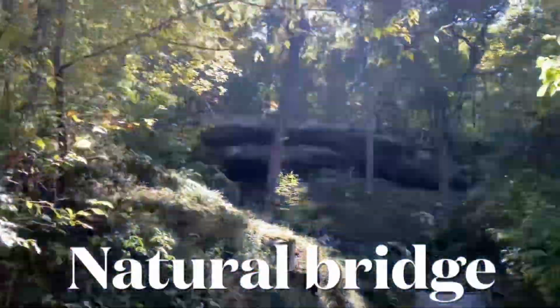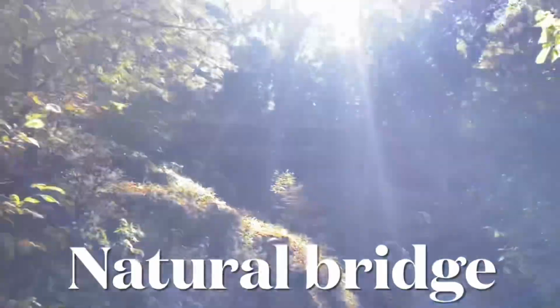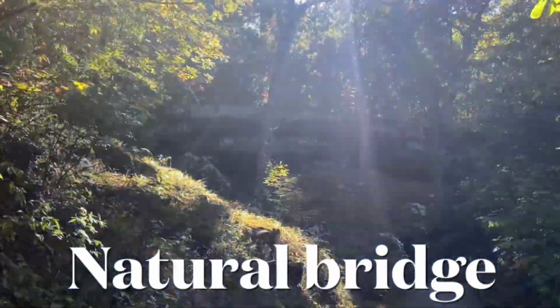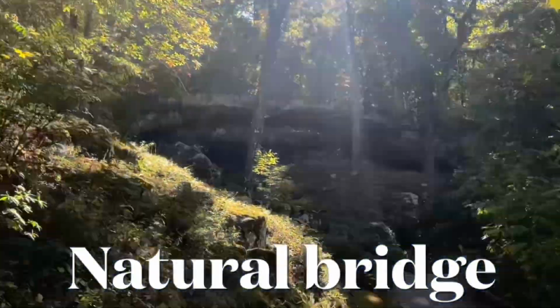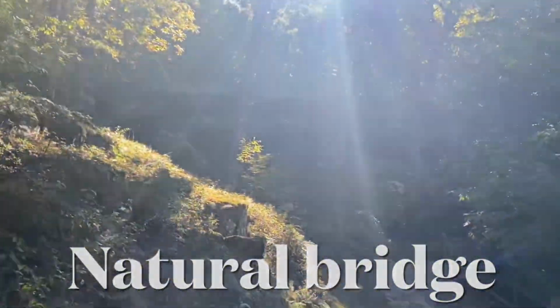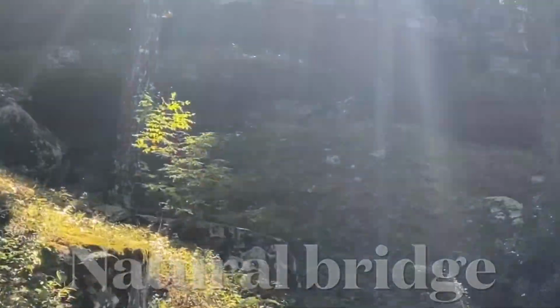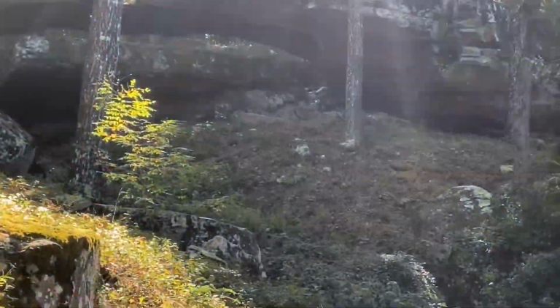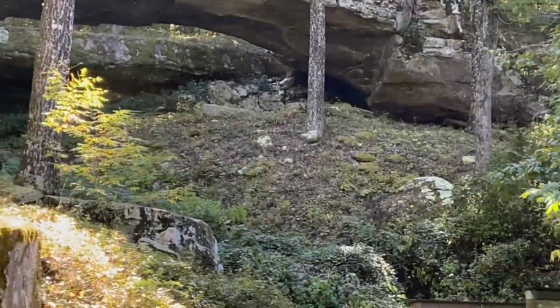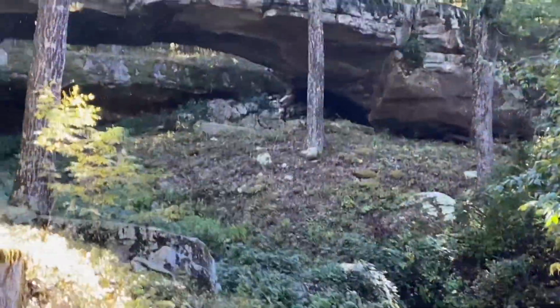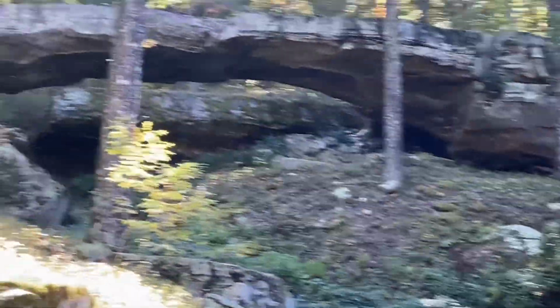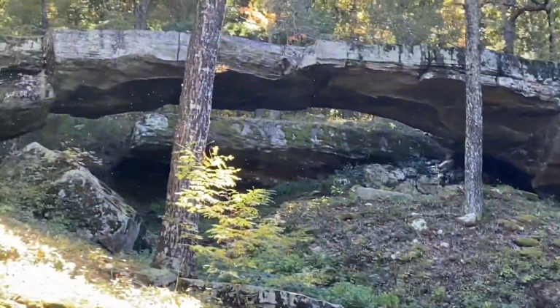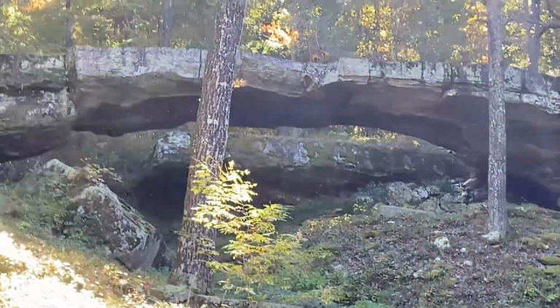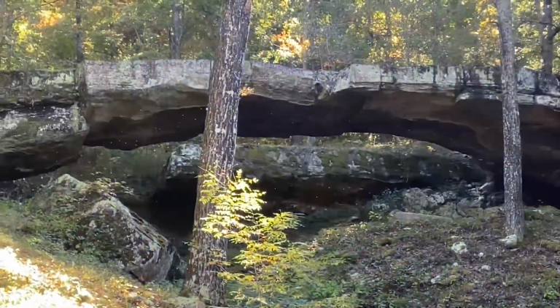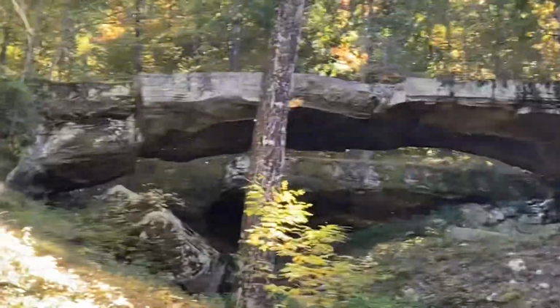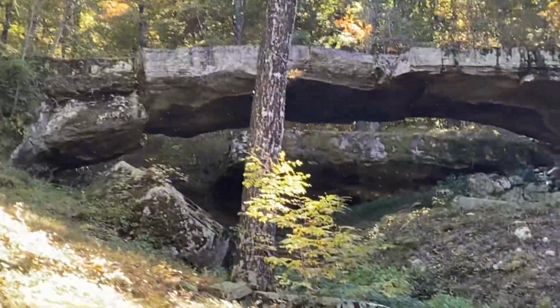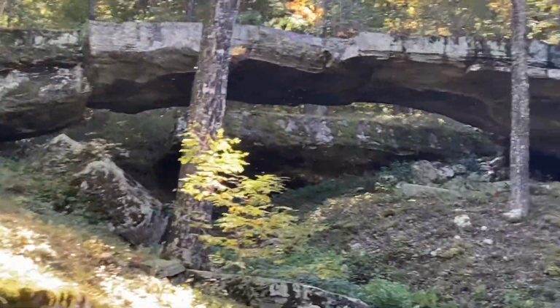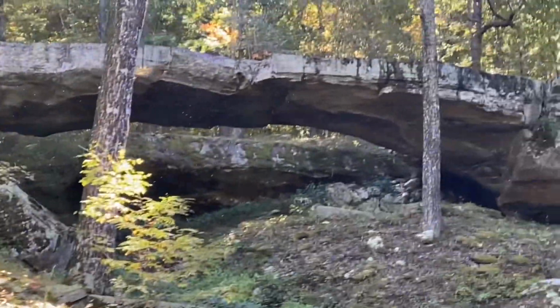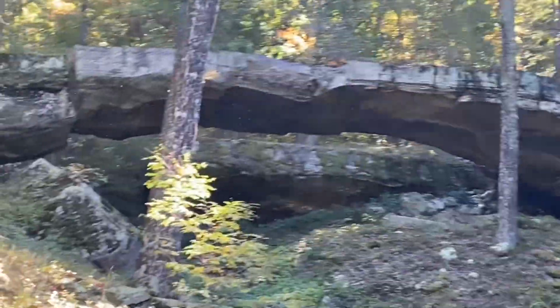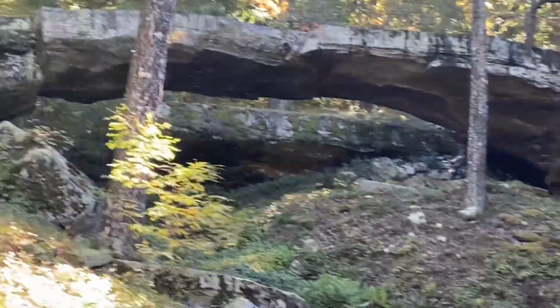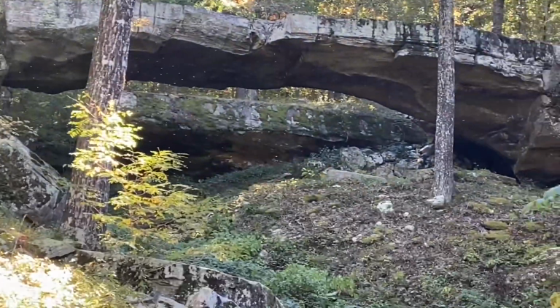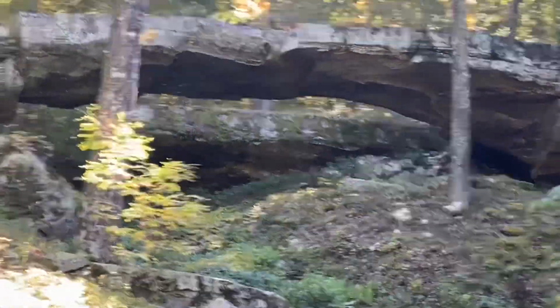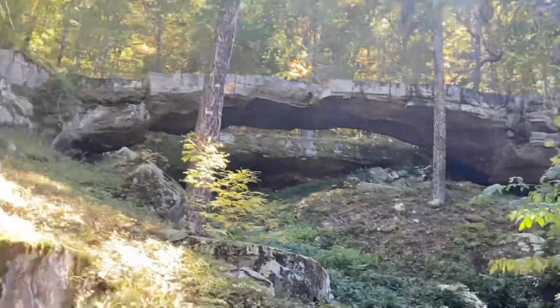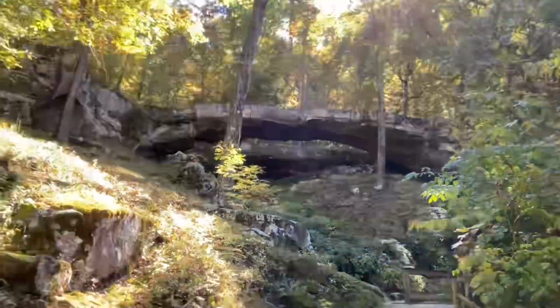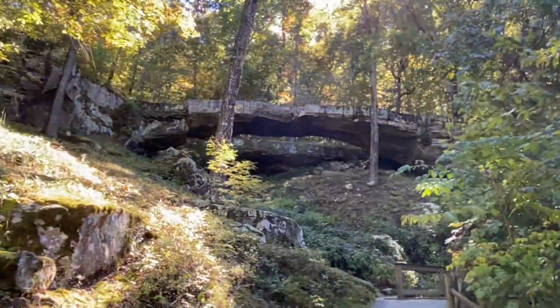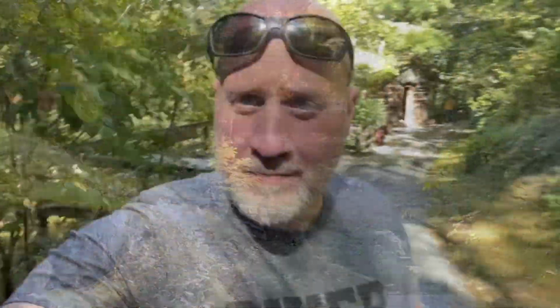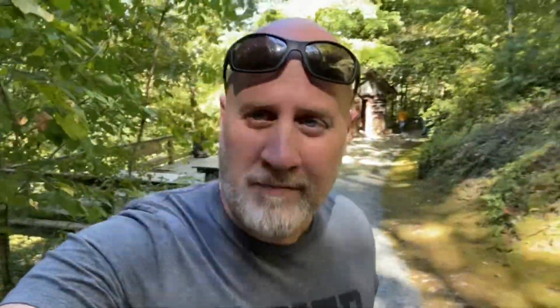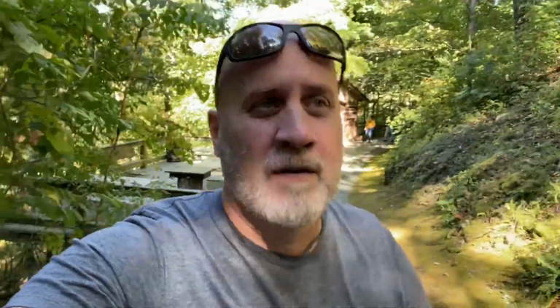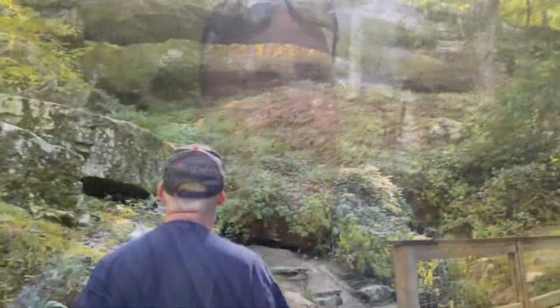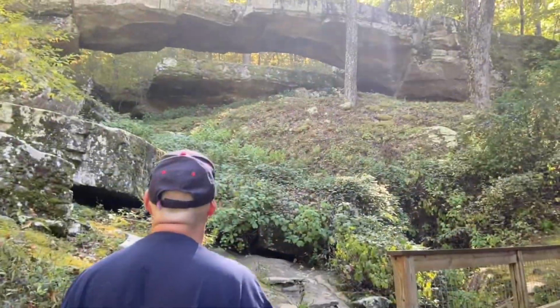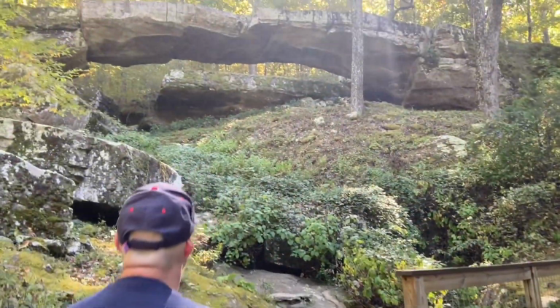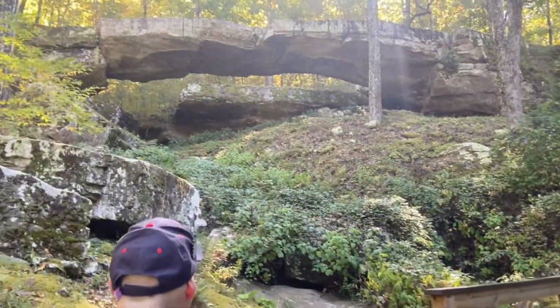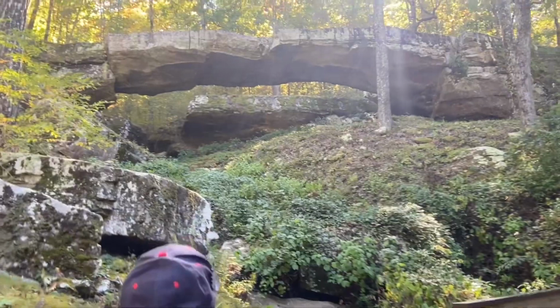The trail to the Natural Bridge only takes about a minute. Unfortunately, you can't go up underneath it or go across it; however, they do have a trail that goes around up top so you can see it from the back side.